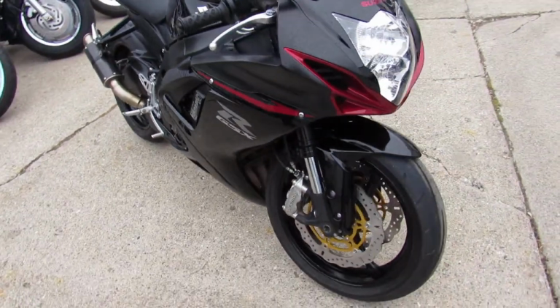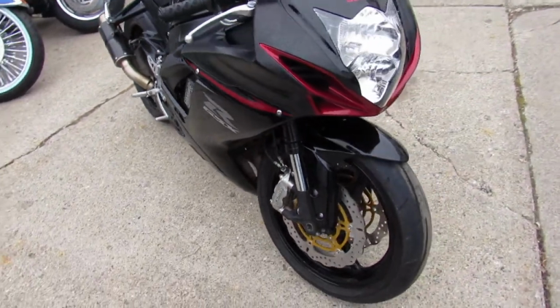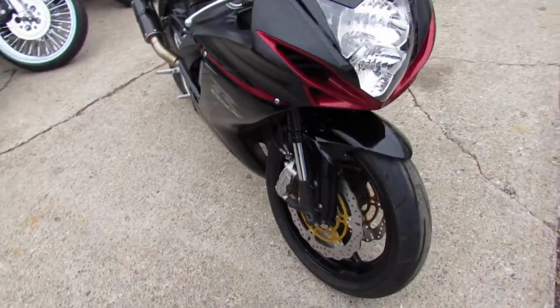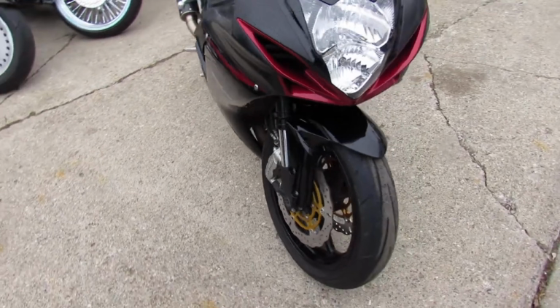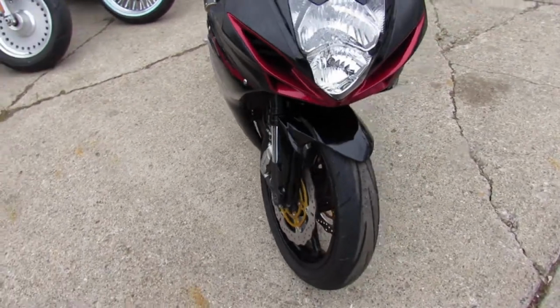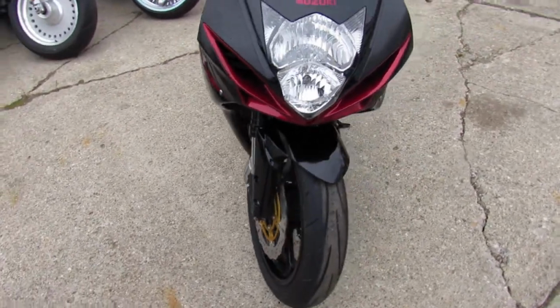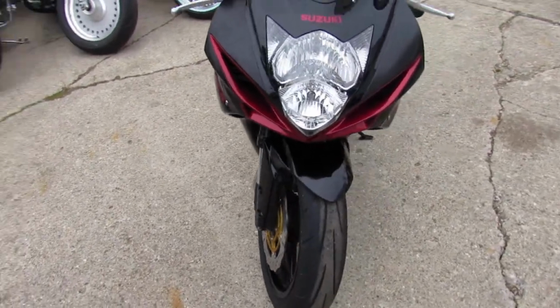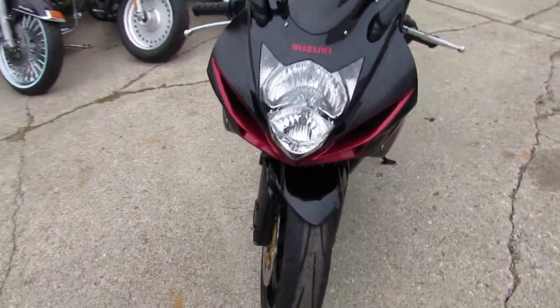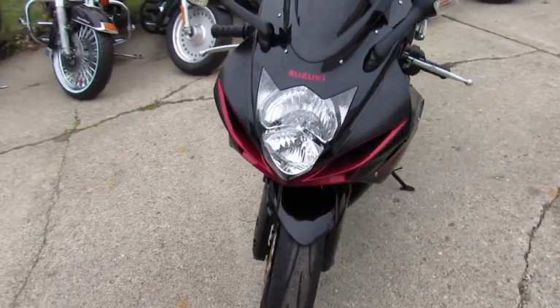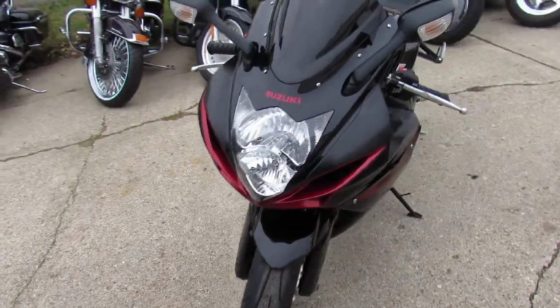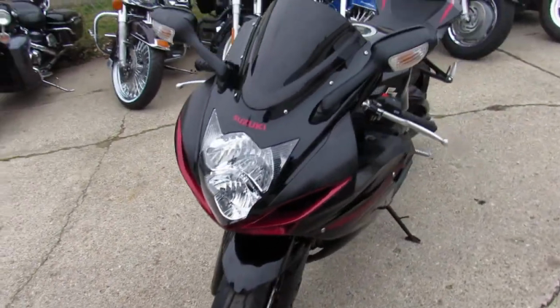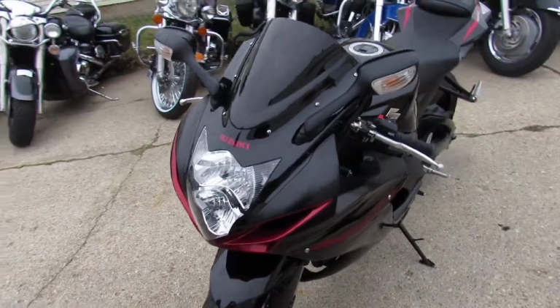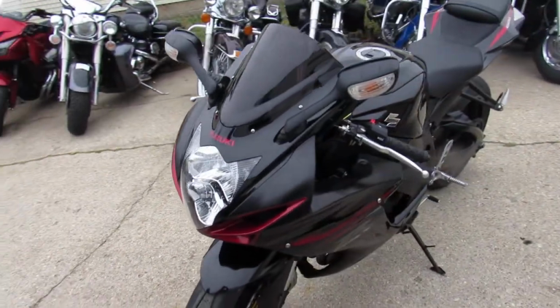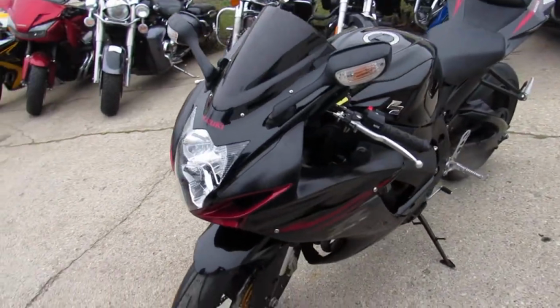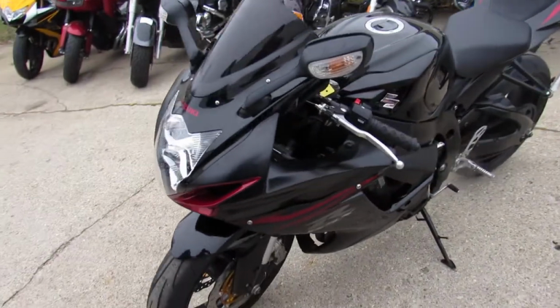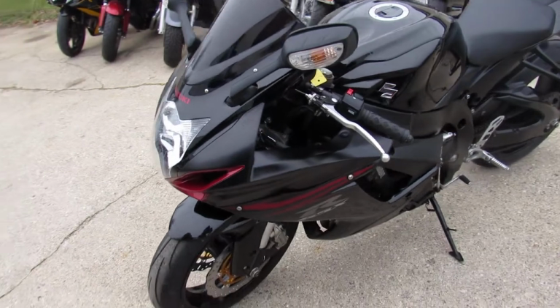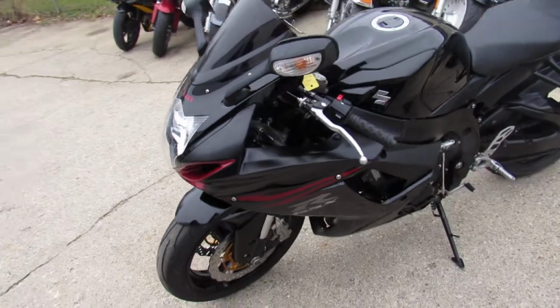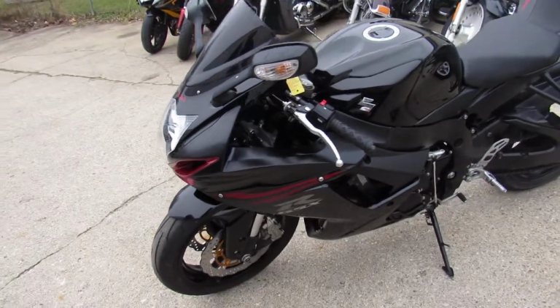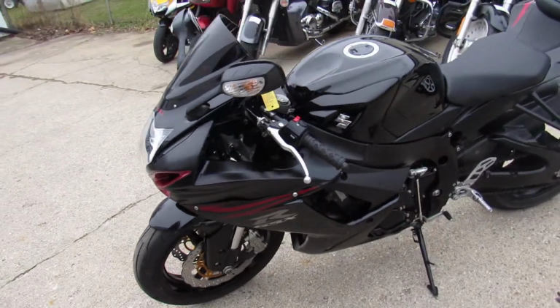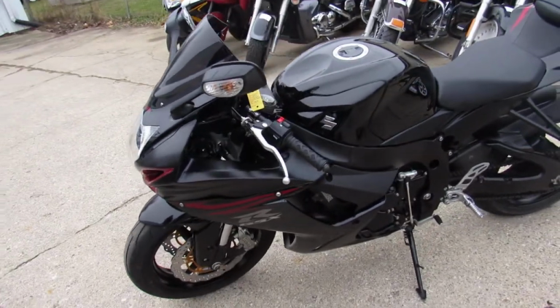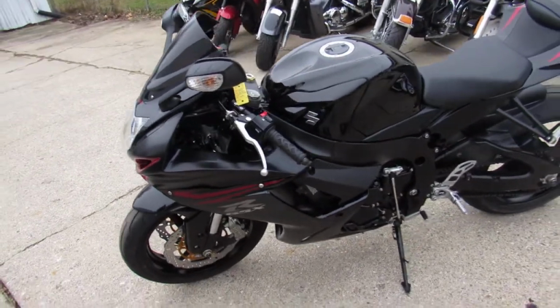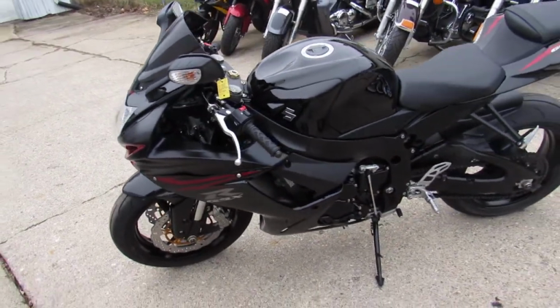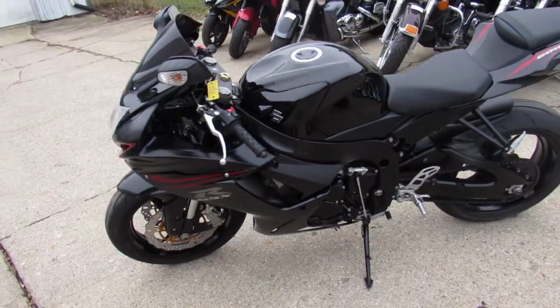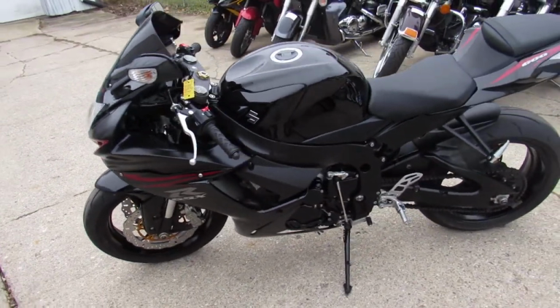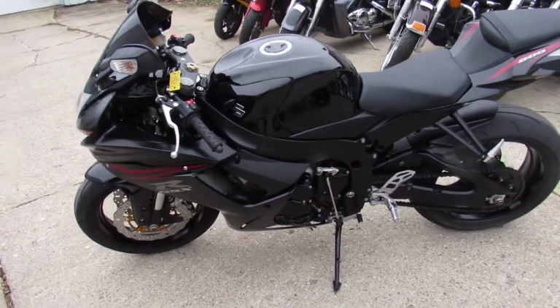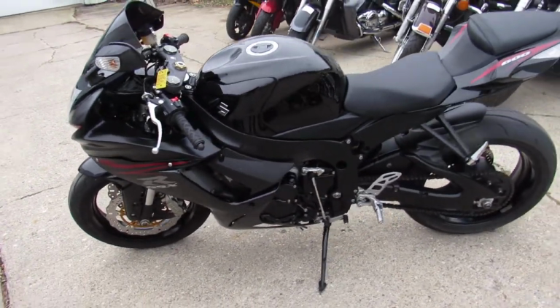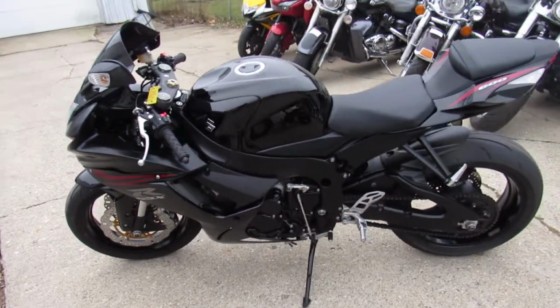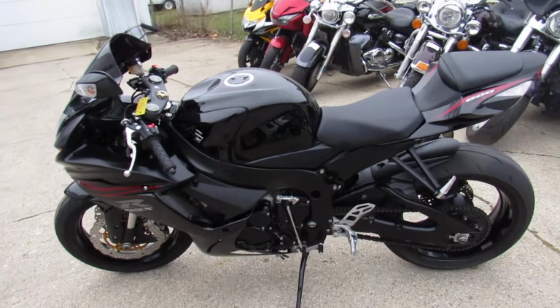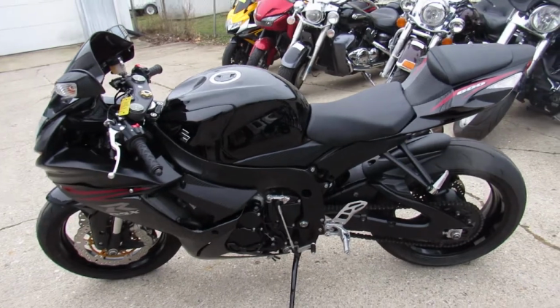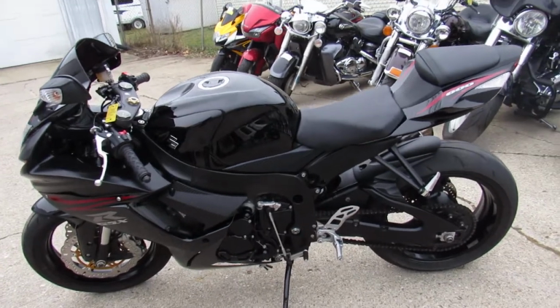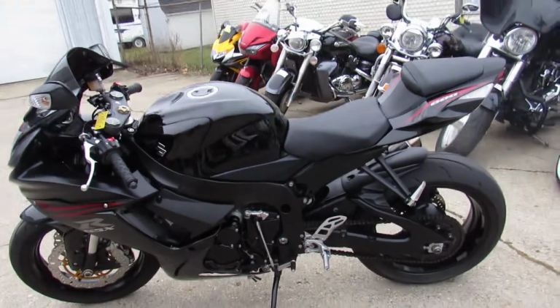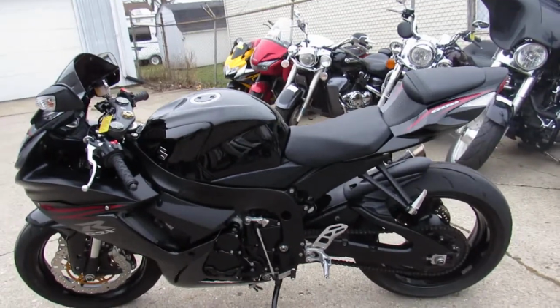It's got a blacked out windscreen and more. Adjustment servicing at a factory authorized Suzuki dealer — inspected and ready for the road, guys. Don't miss out on this 2012 Suzuki GSXR600. We've got guaranteed financing.